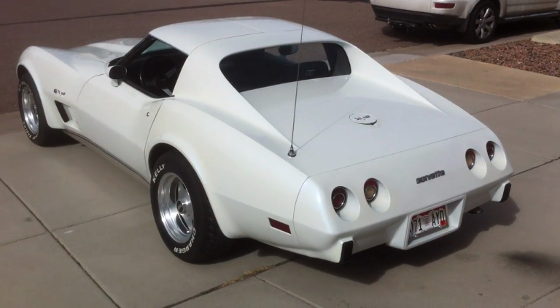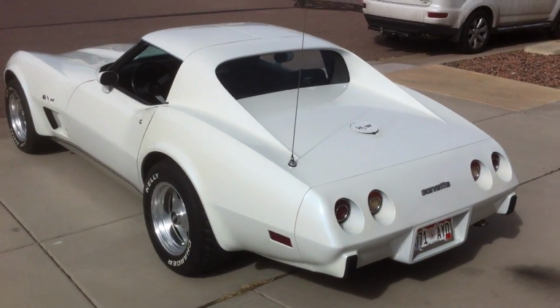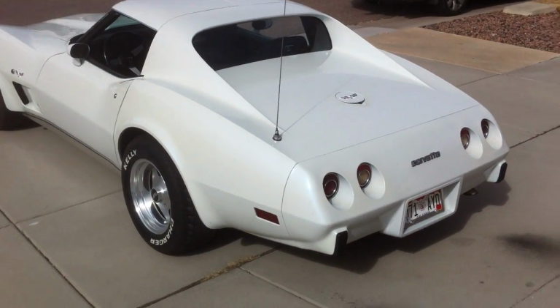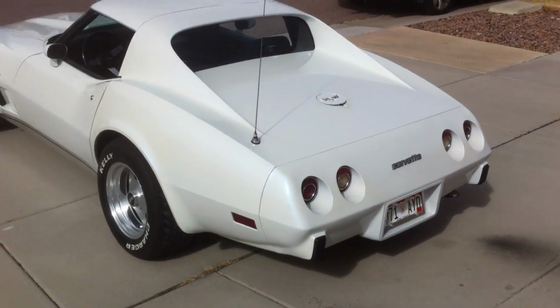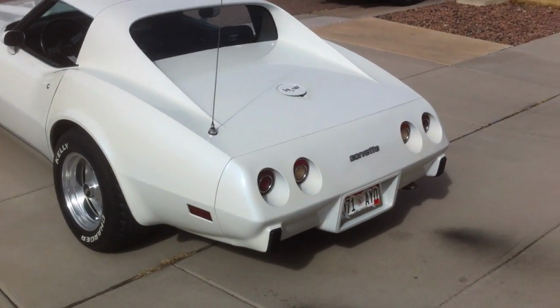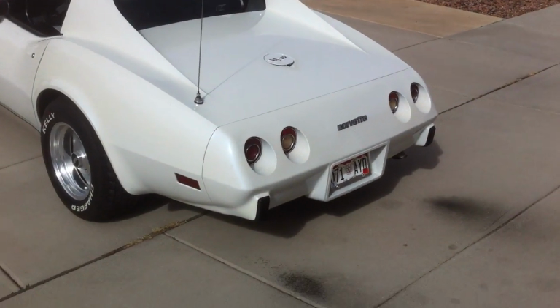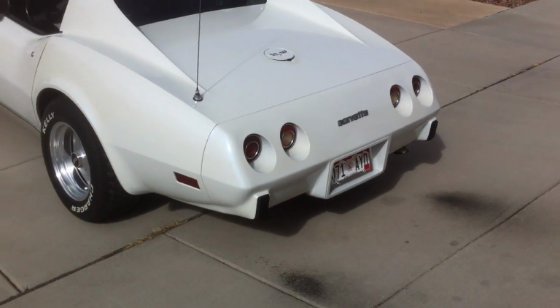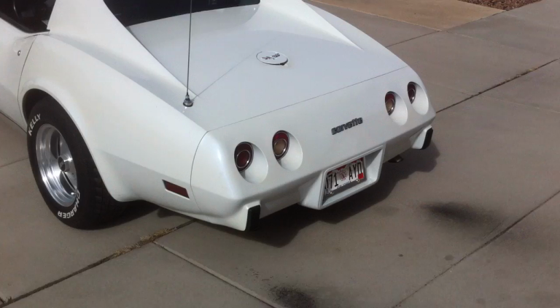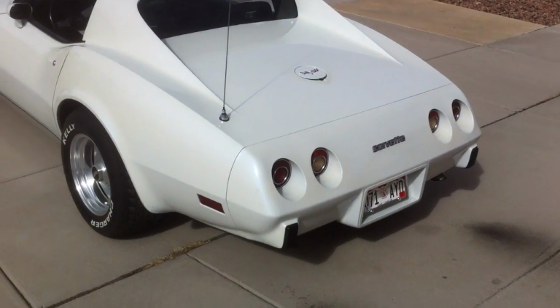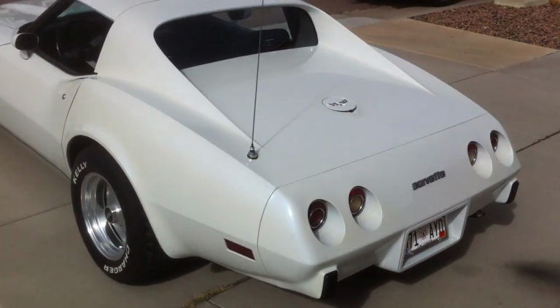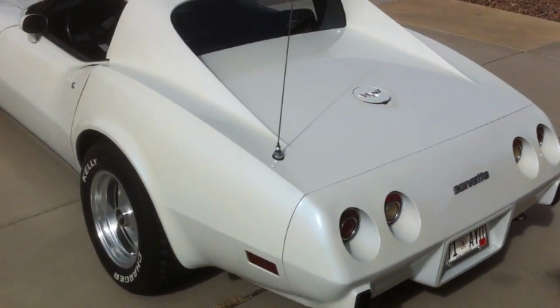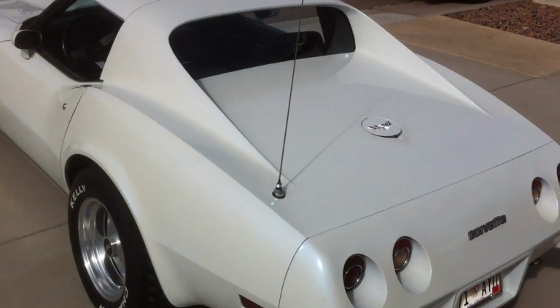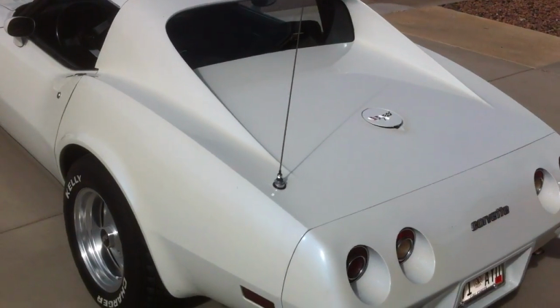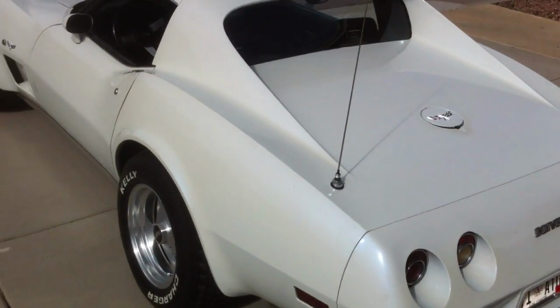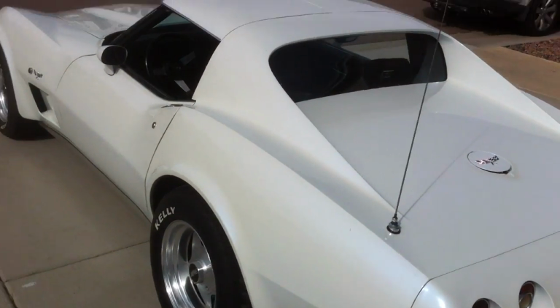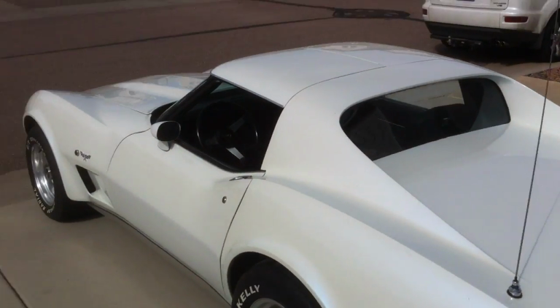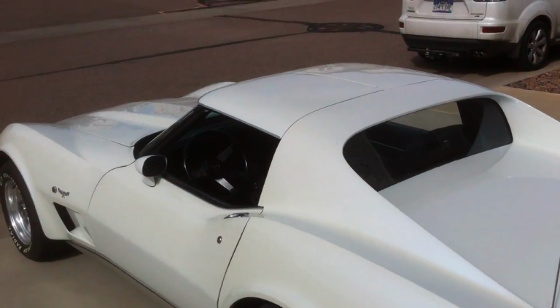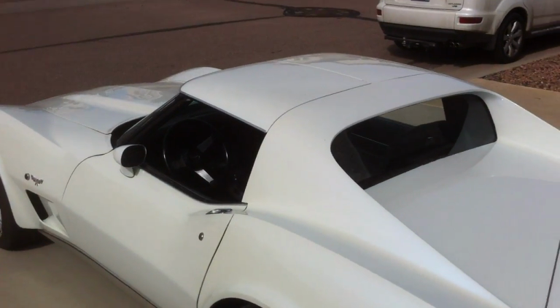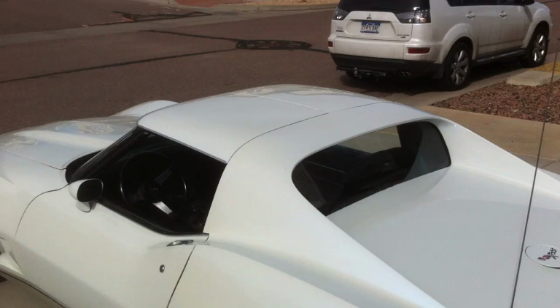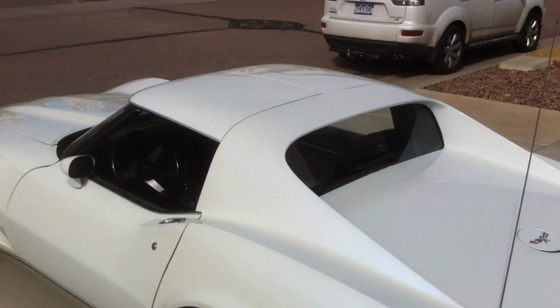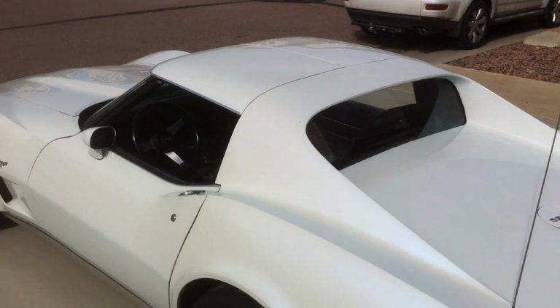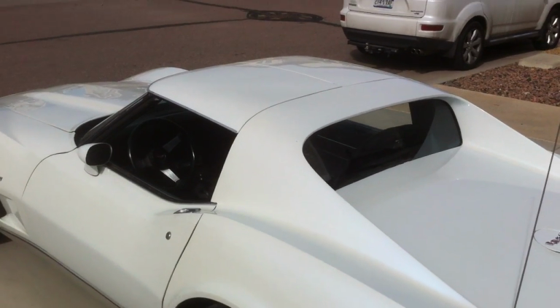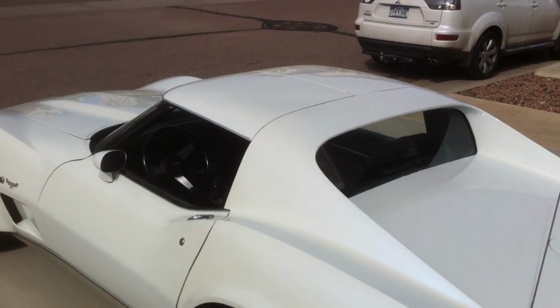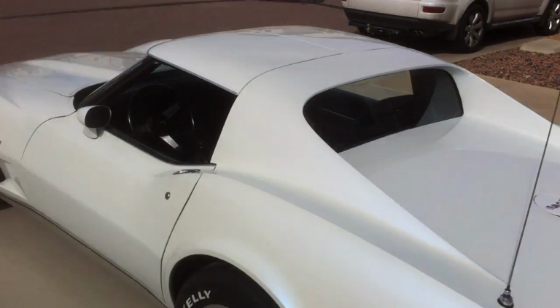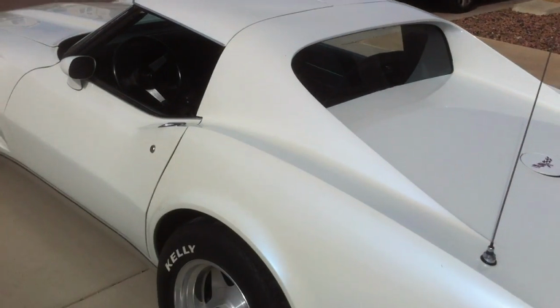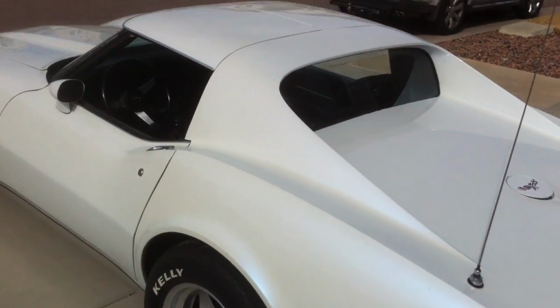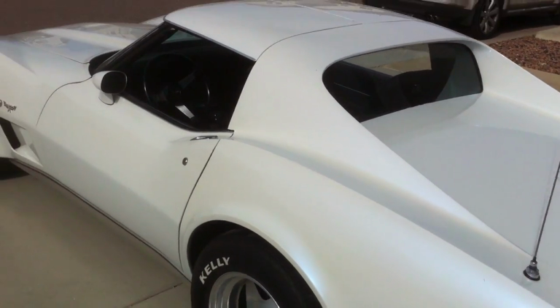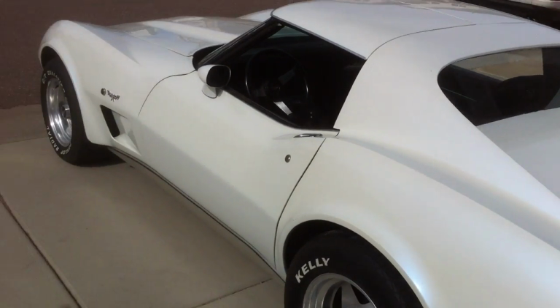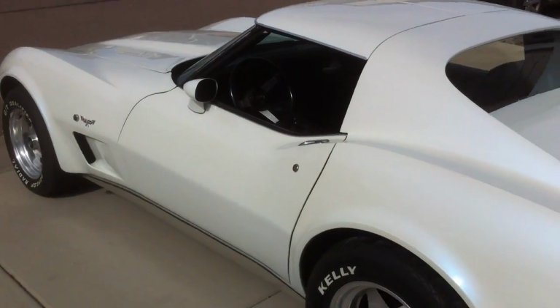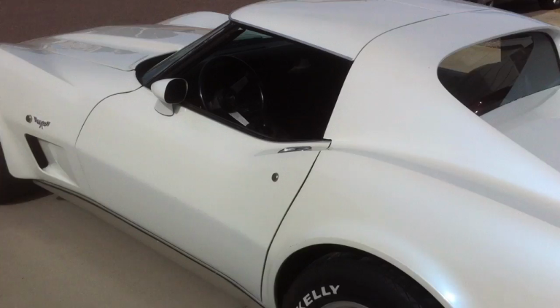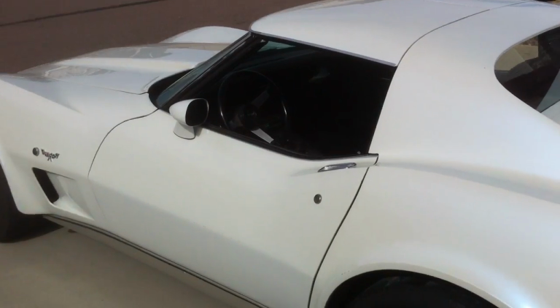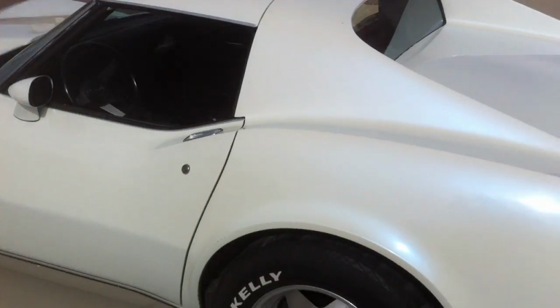More shots of the 1977 Corvette Stingray — this beautiful white car. This is with the hard tops. It's also got the glass tops that can be put on it. They're smoke gray glass tops.